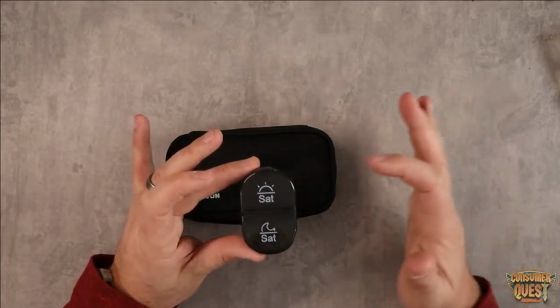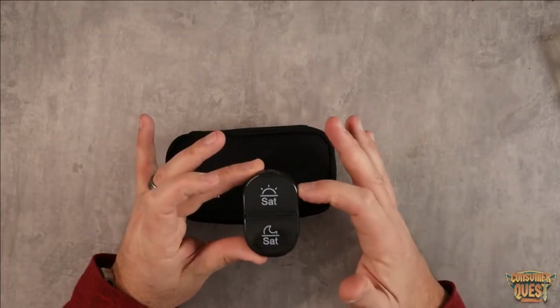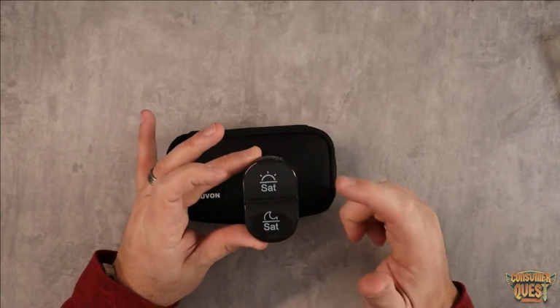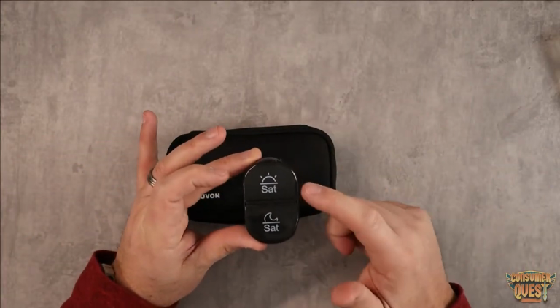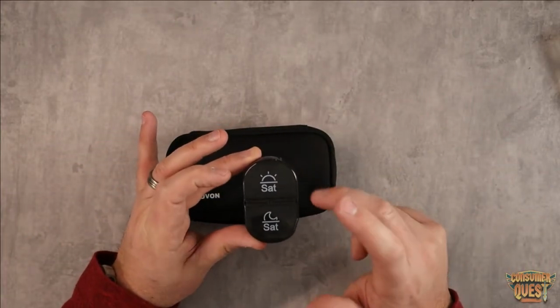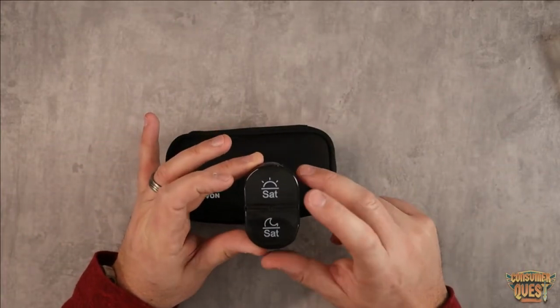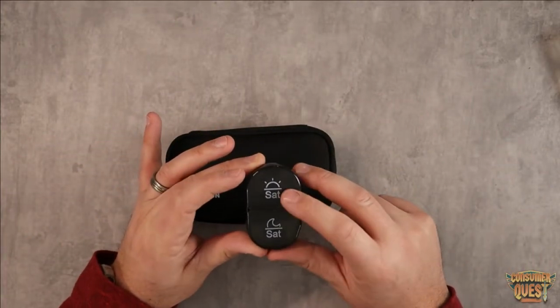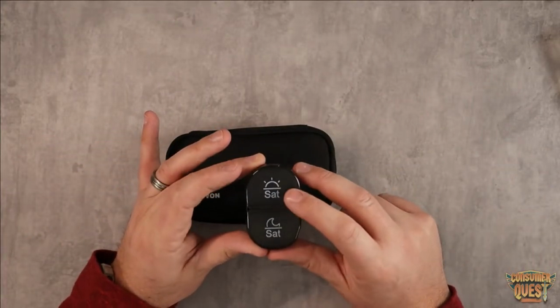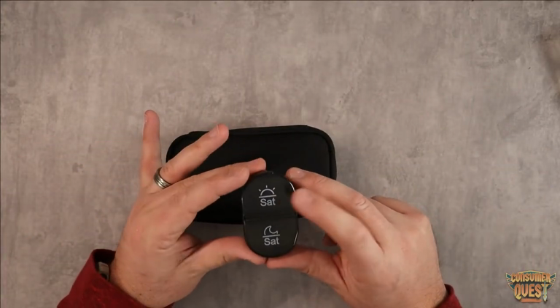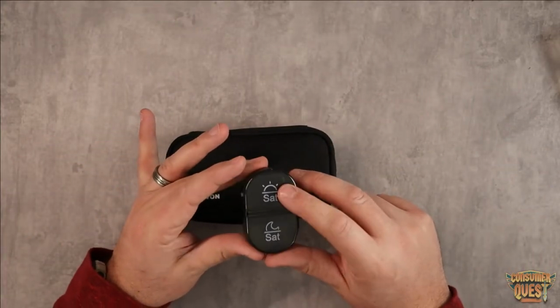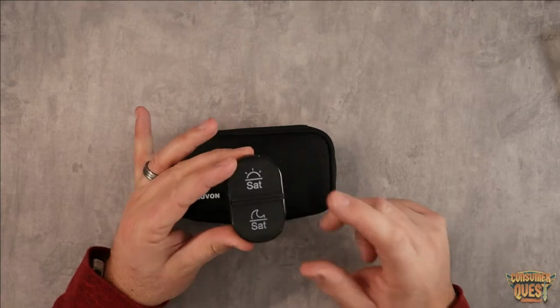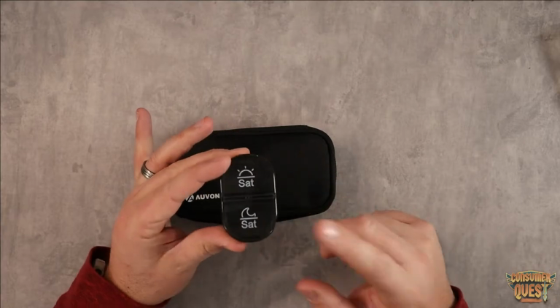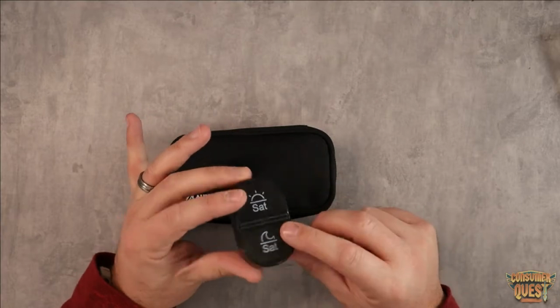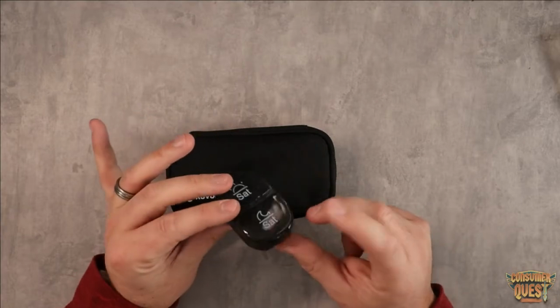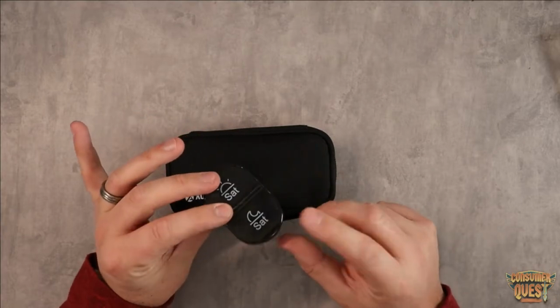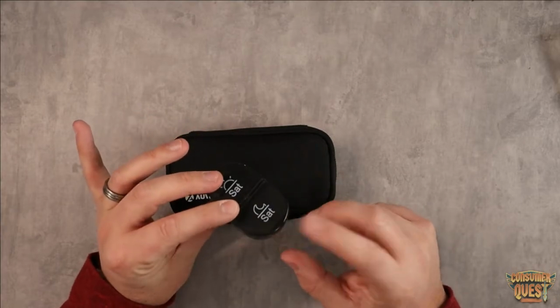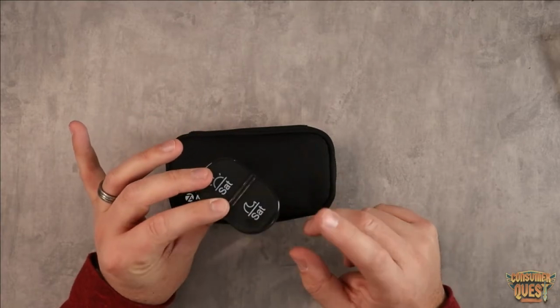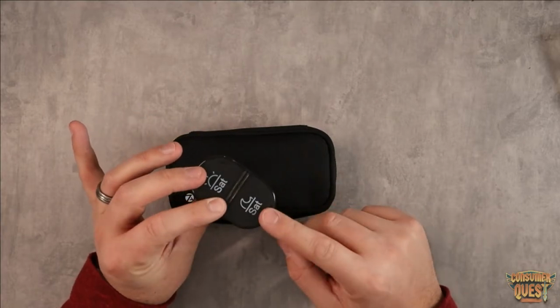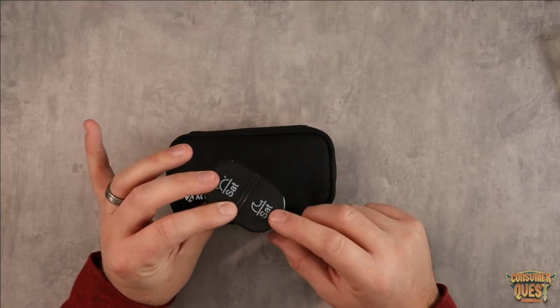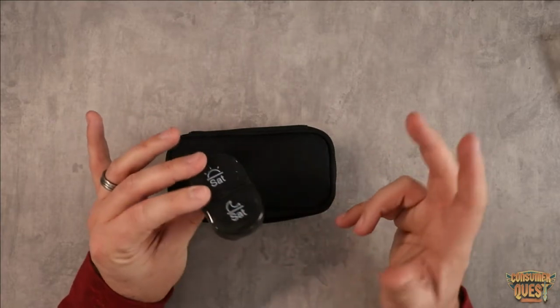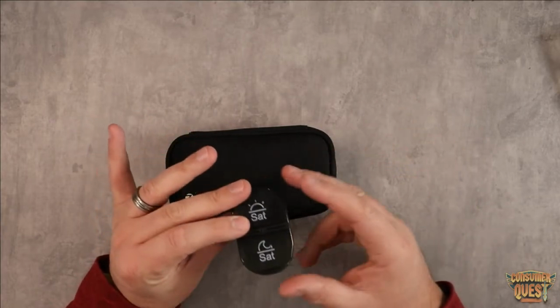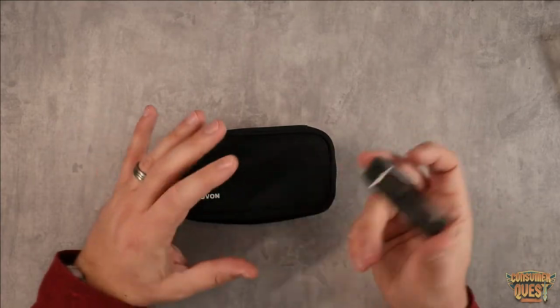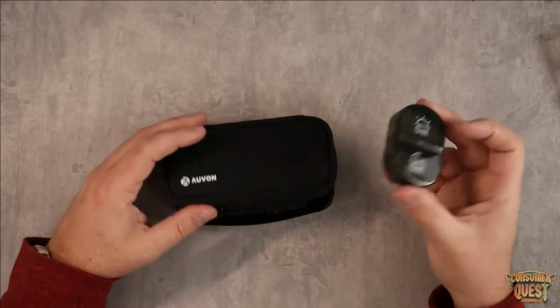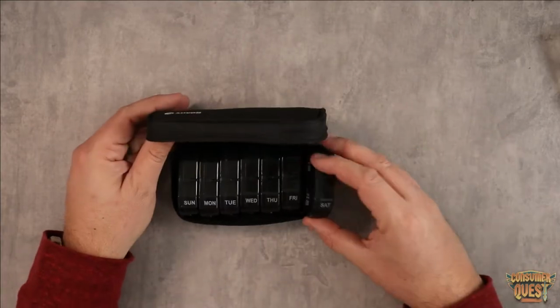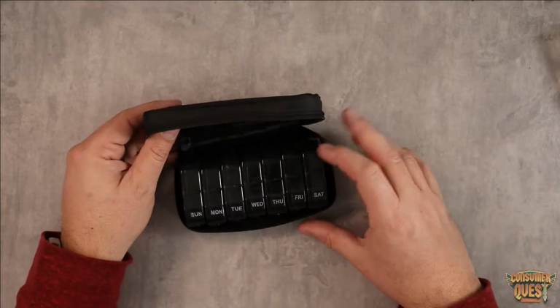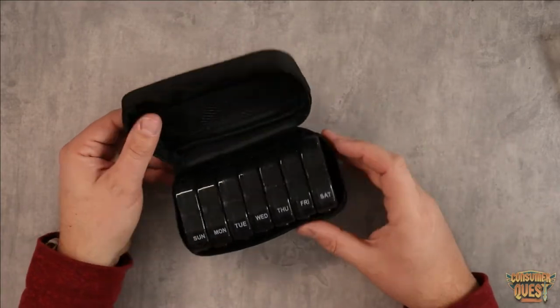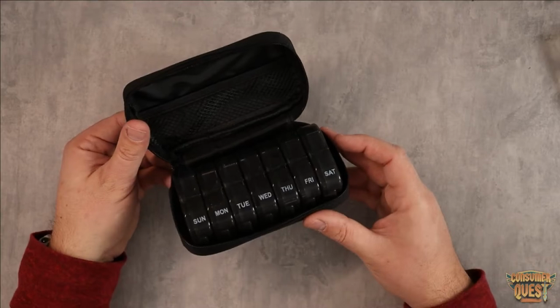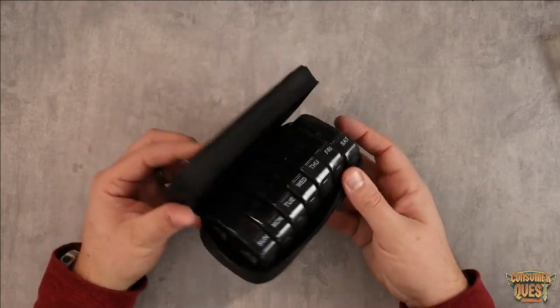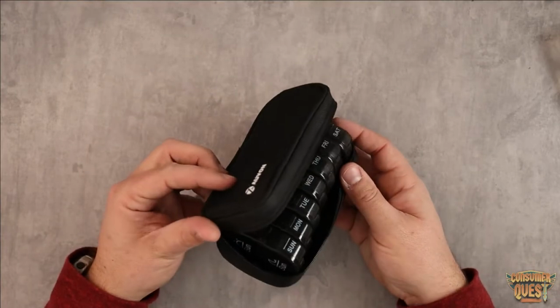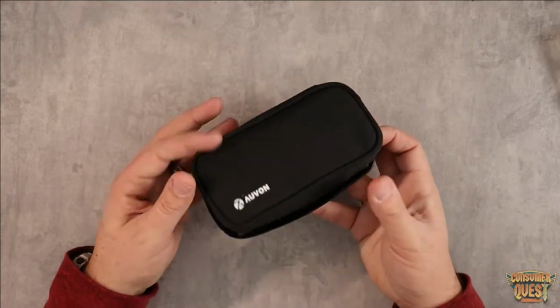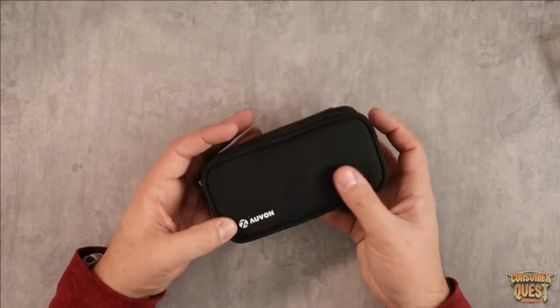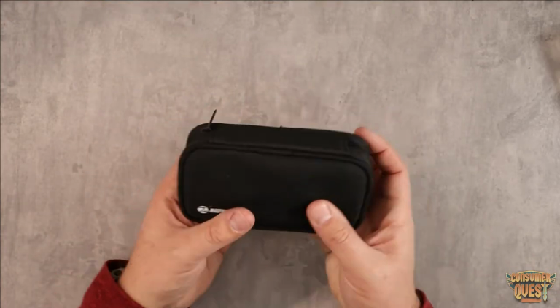This just makes it simple. You put what they need on Saturday morning right there, and what they need to take right before bed or at nighttime right here, or before meals. It just makes it very simple, very straightforward, very easy.